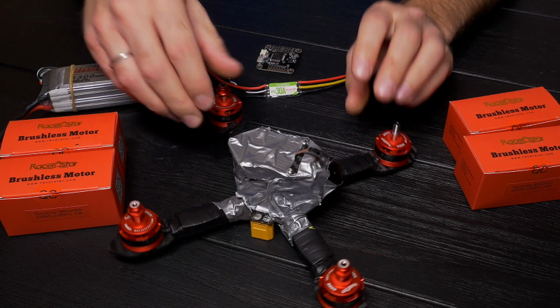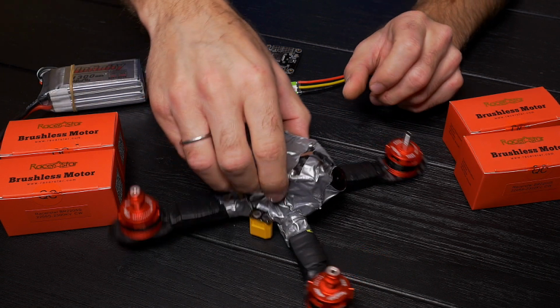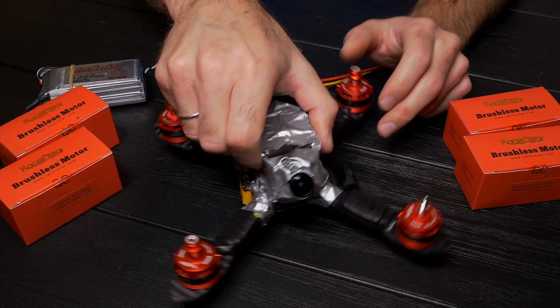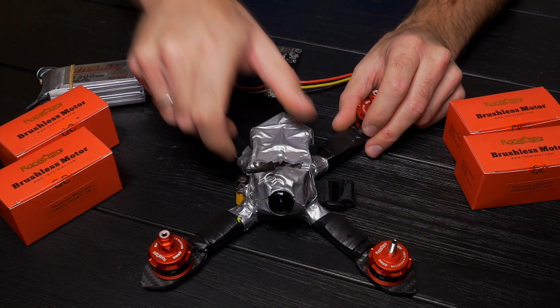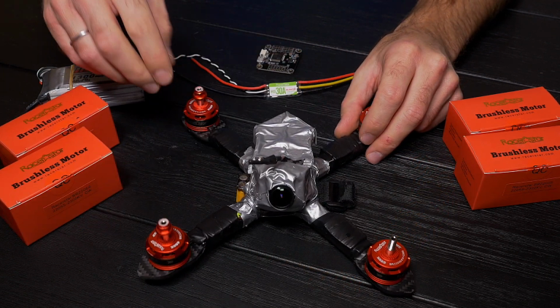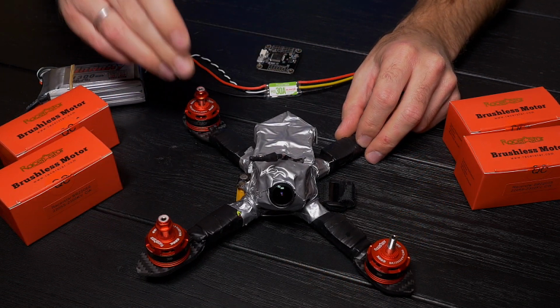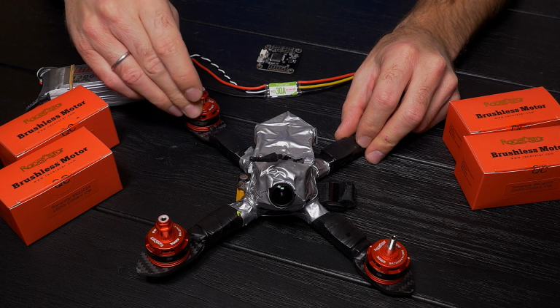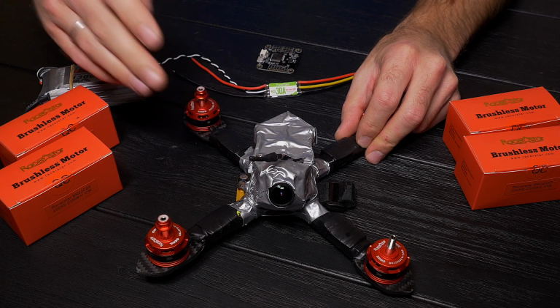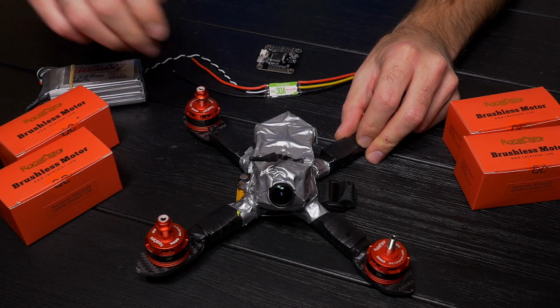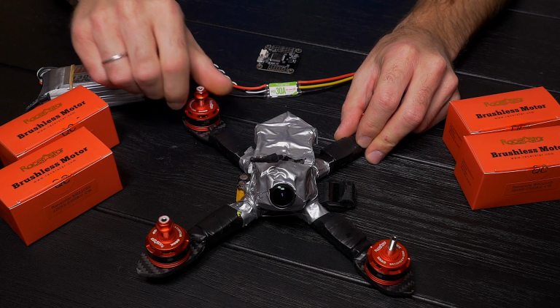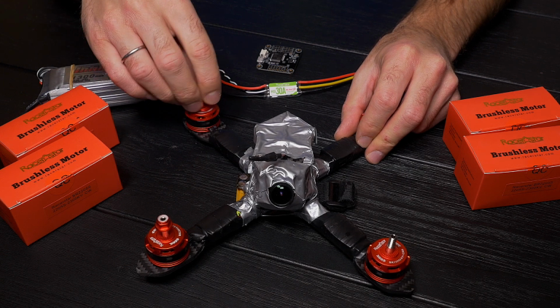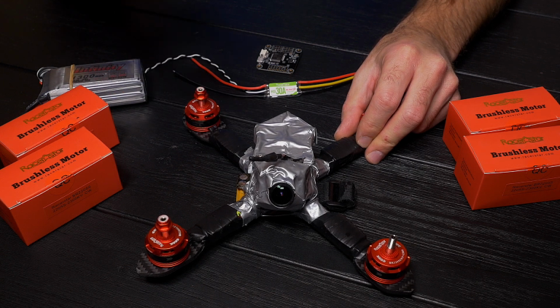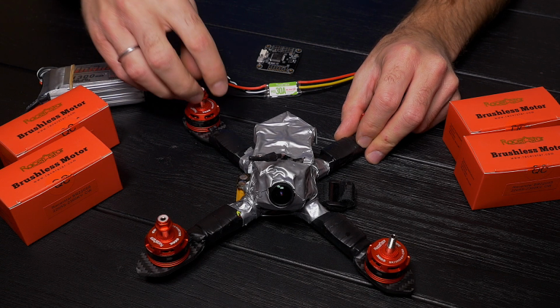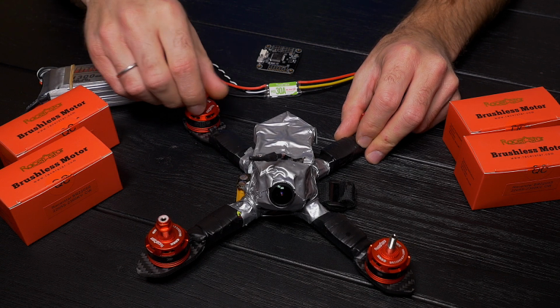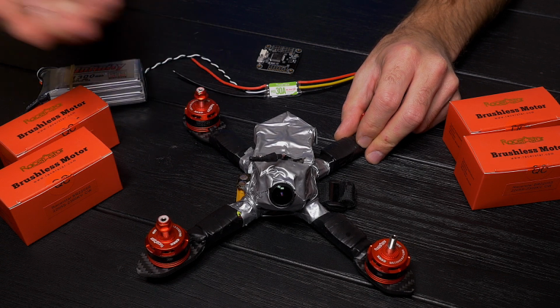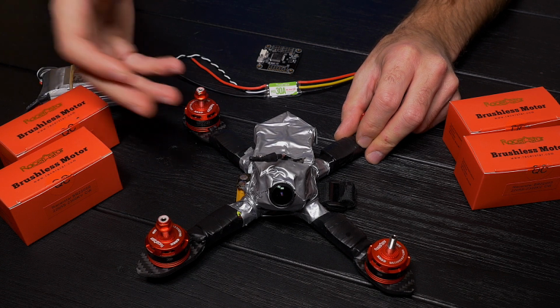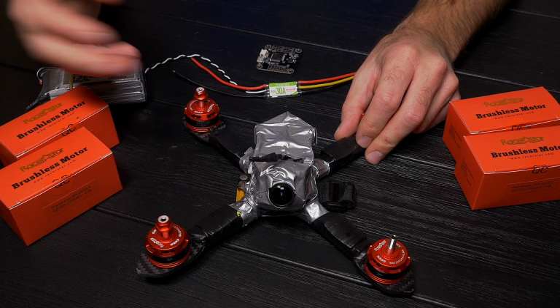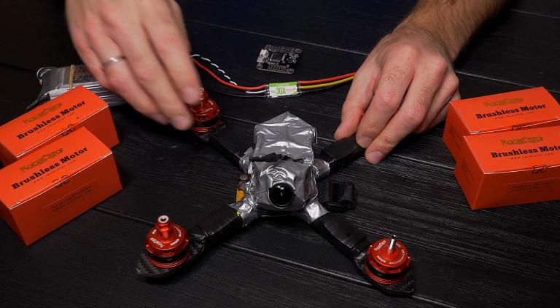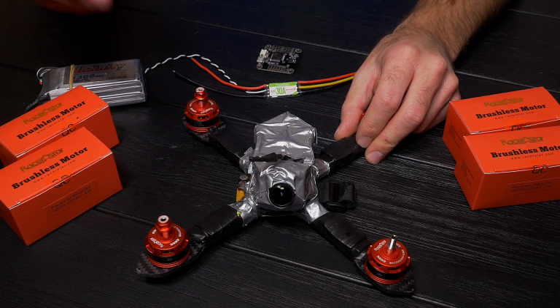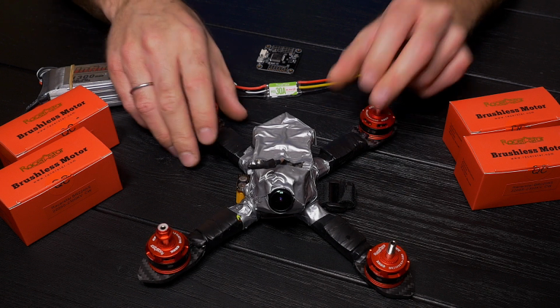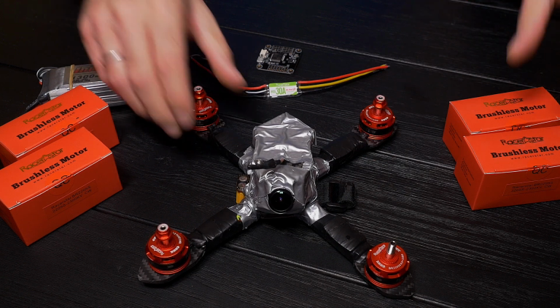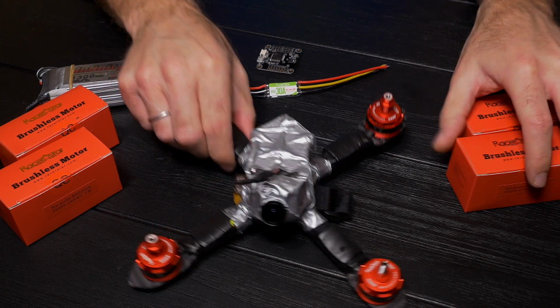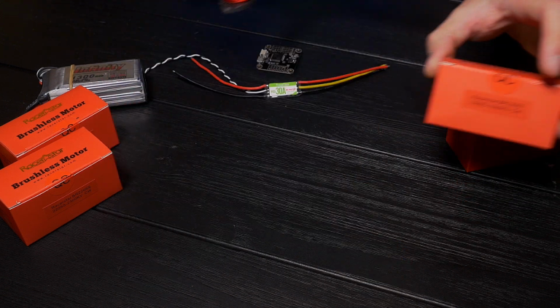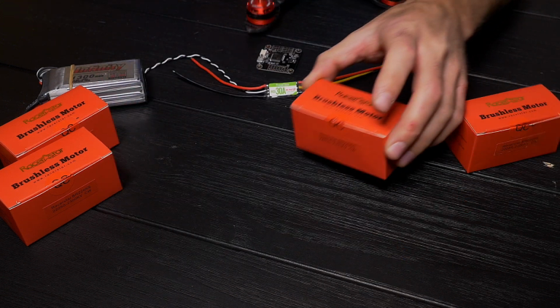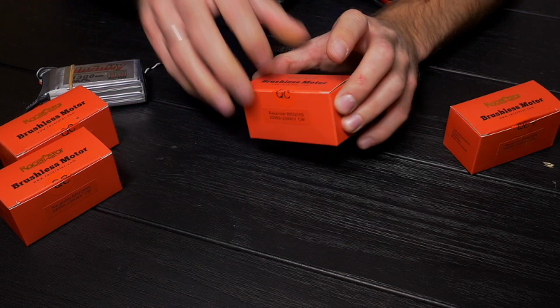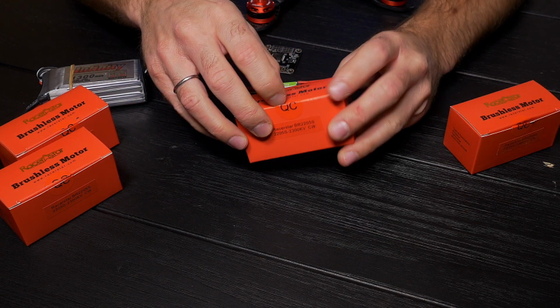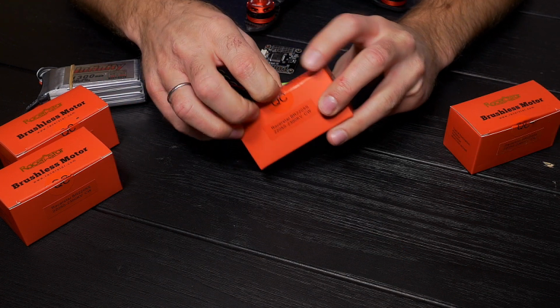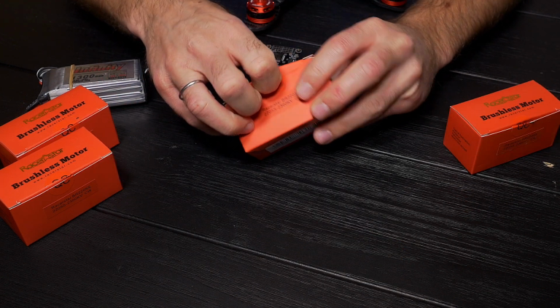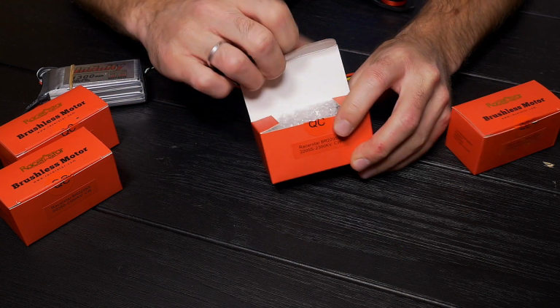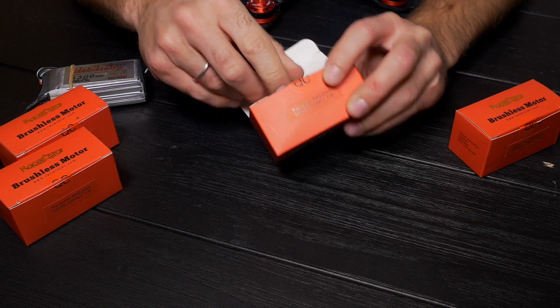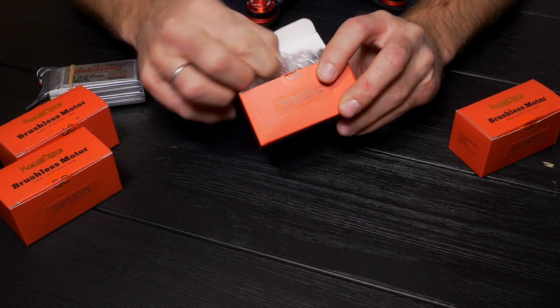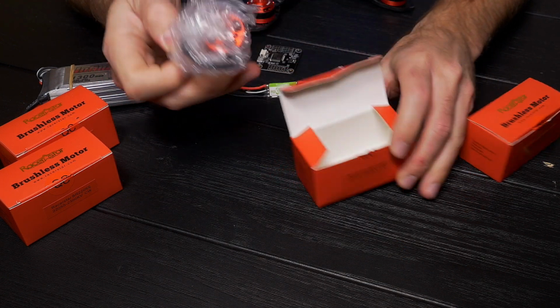I'm very impressed with these super cheap motors which I use for training too, because they're very cheap — 8 bucks per motor. I will show you these brushless Racing Star motors from Van Good.